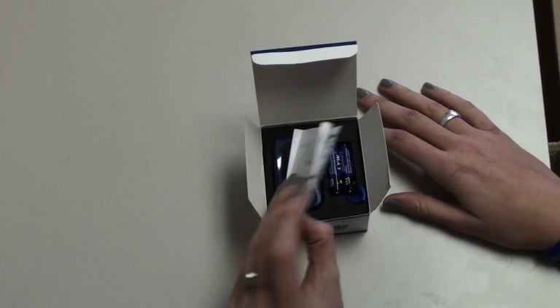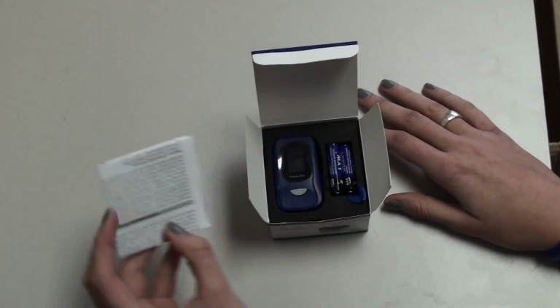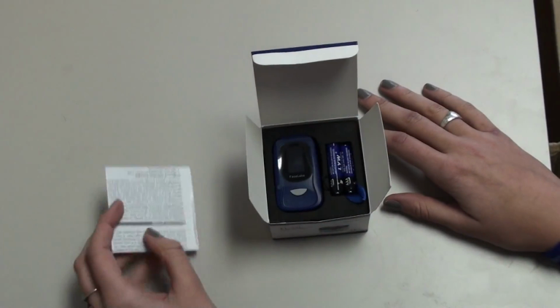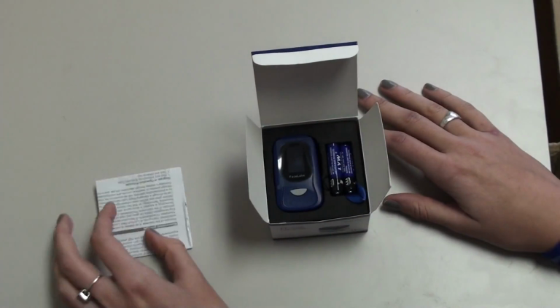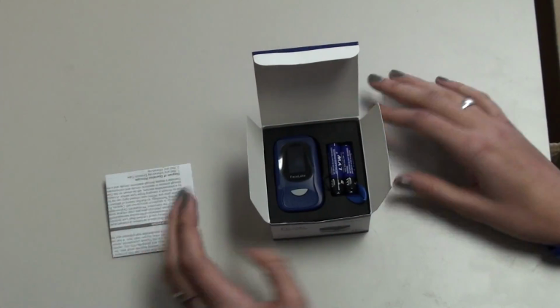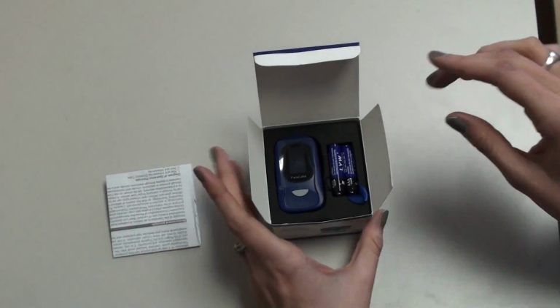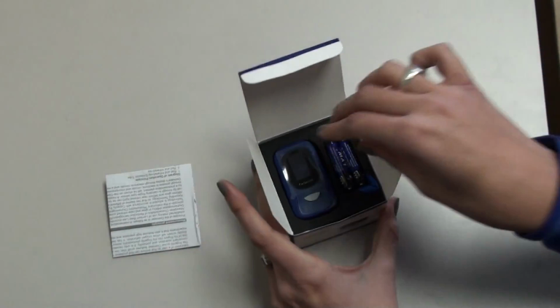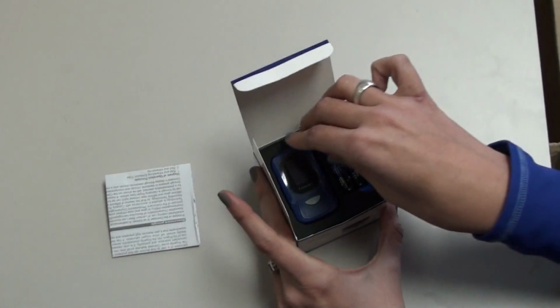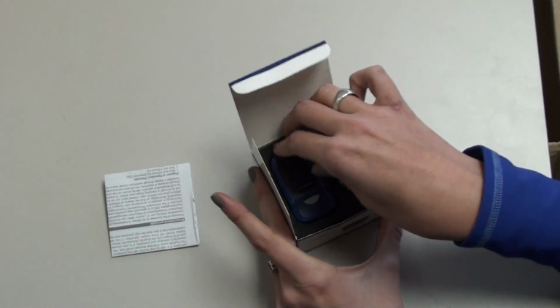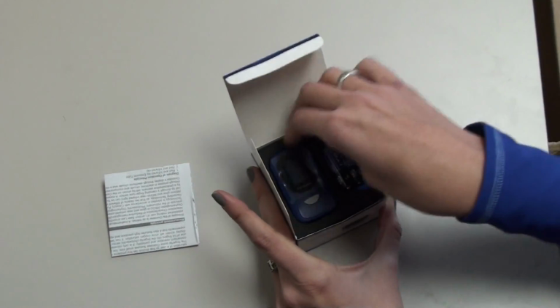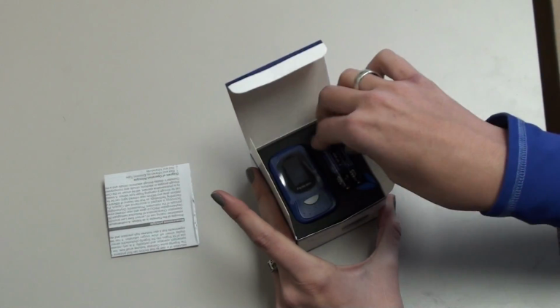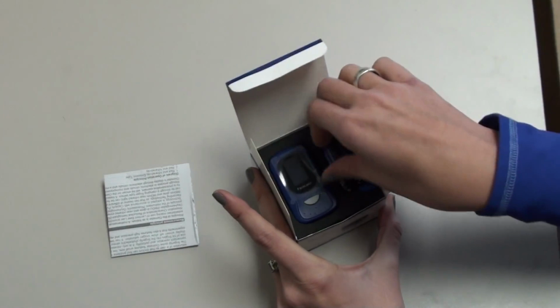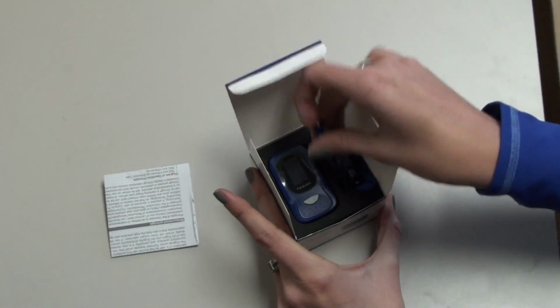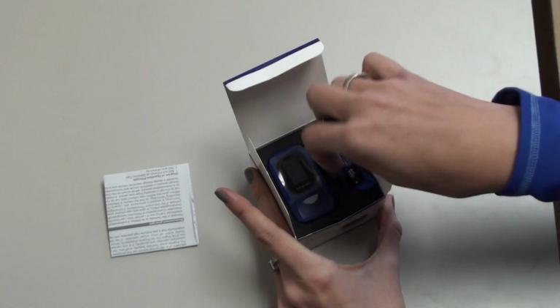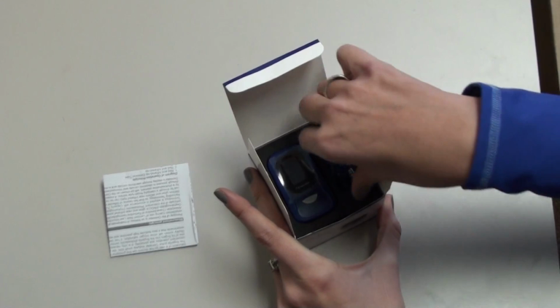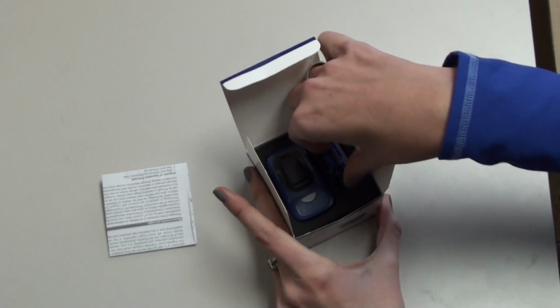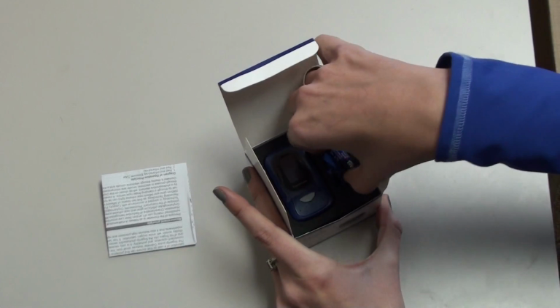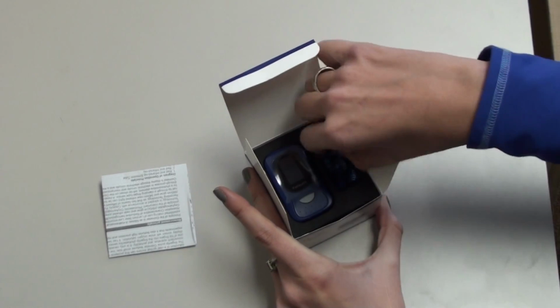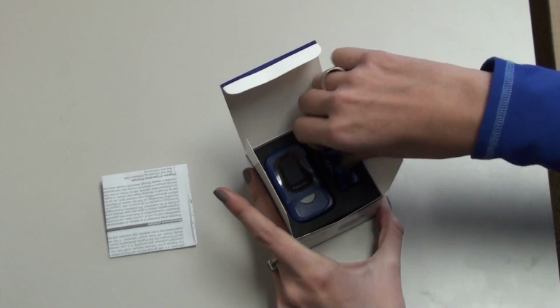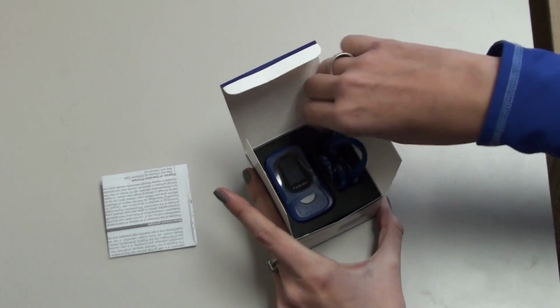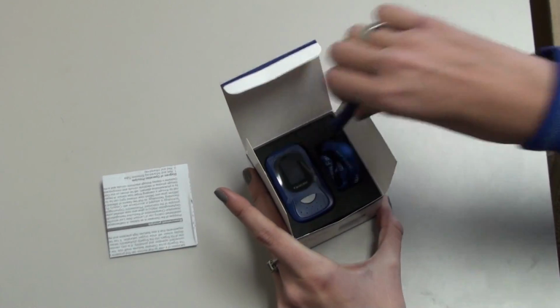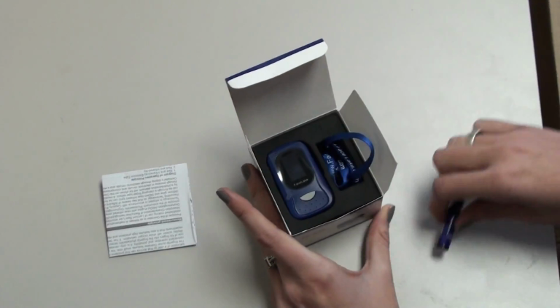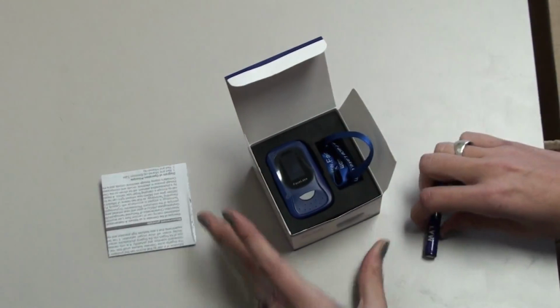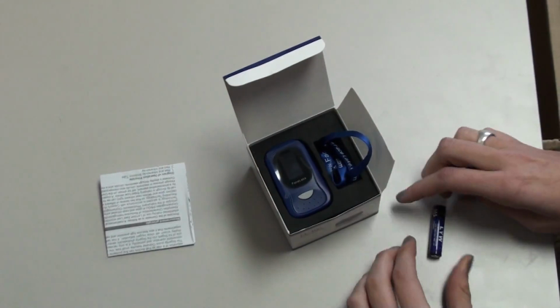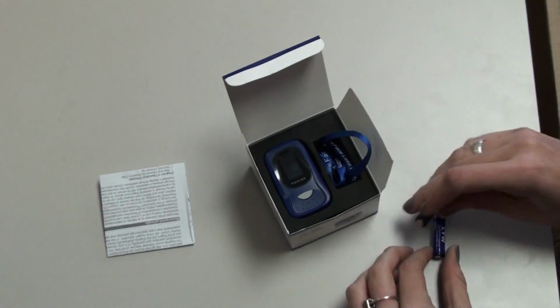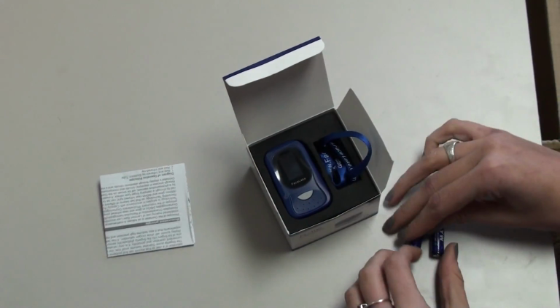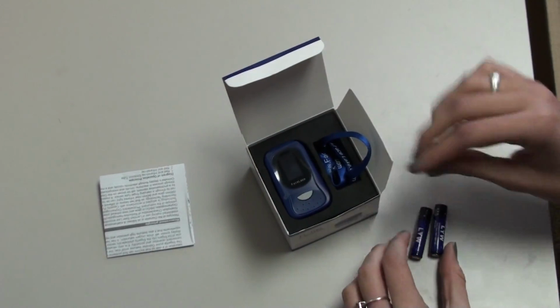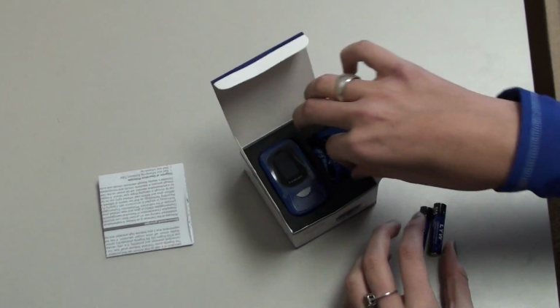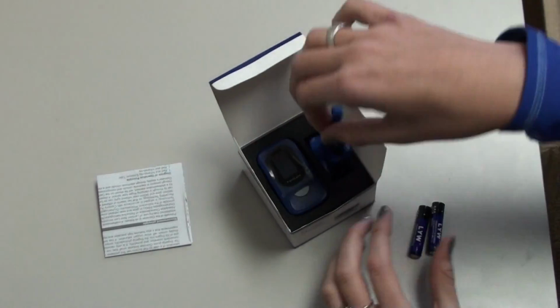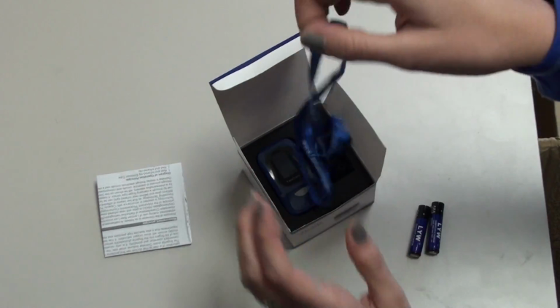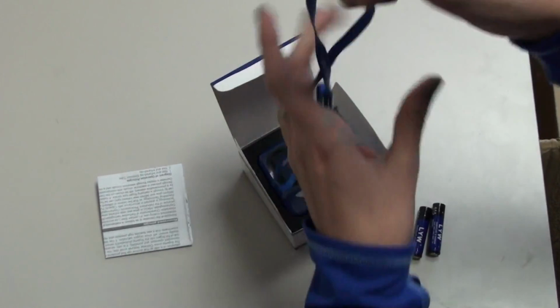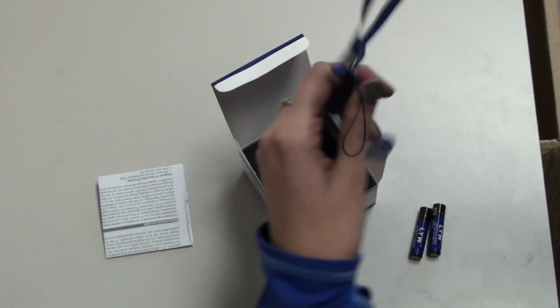First we'll take out the user manual, then the batteries that are included with the product, and this lanyard.